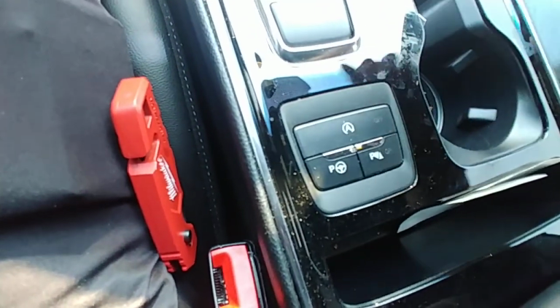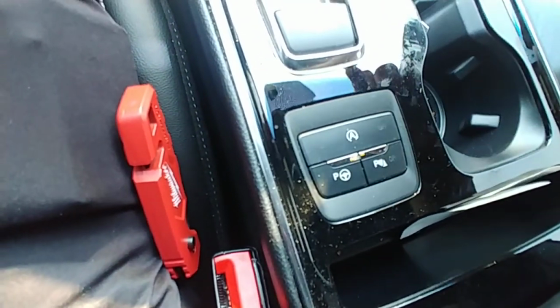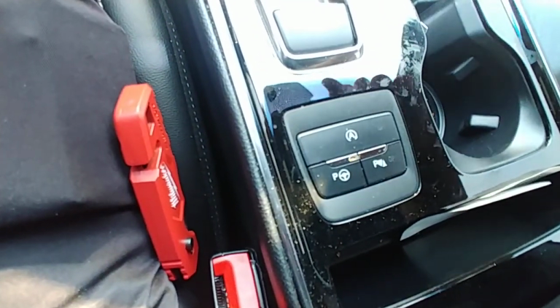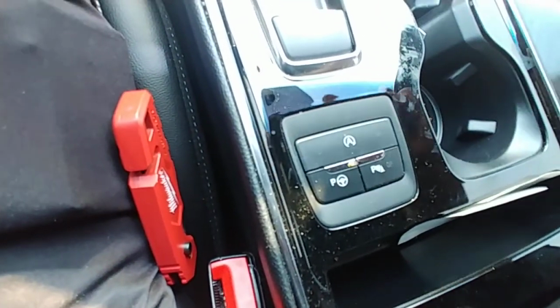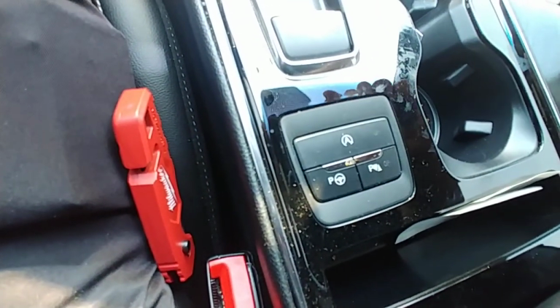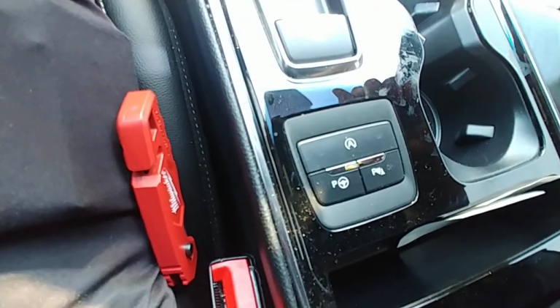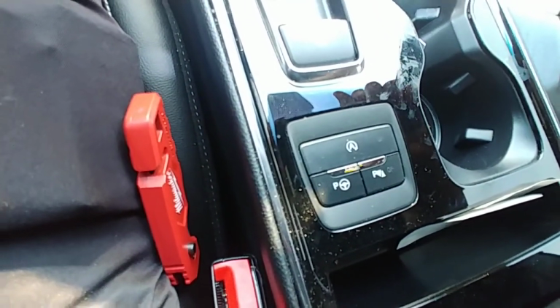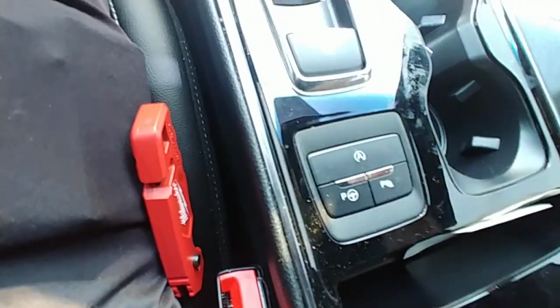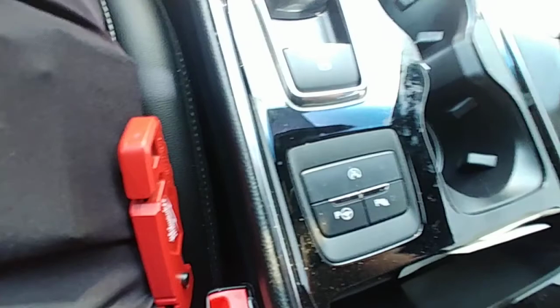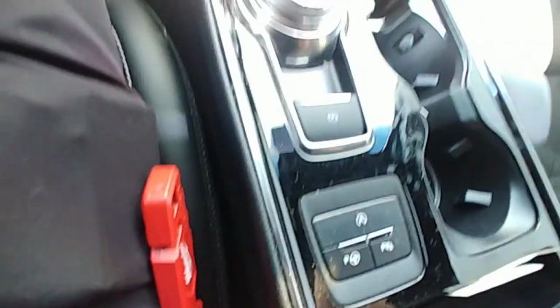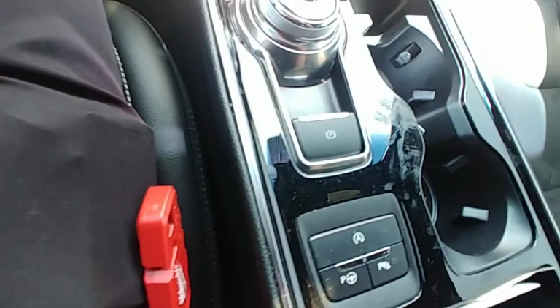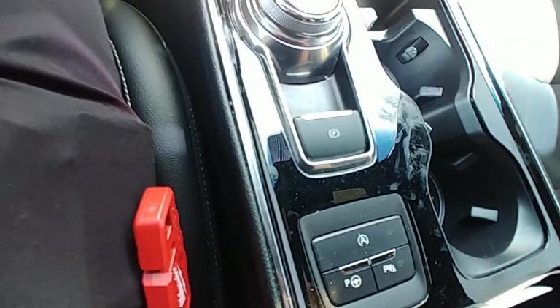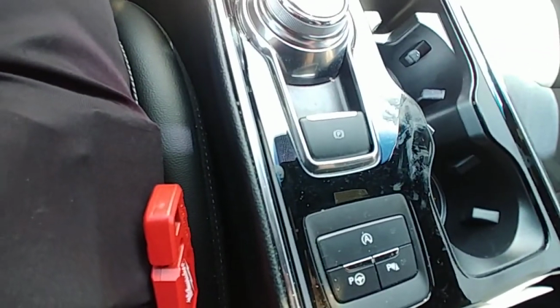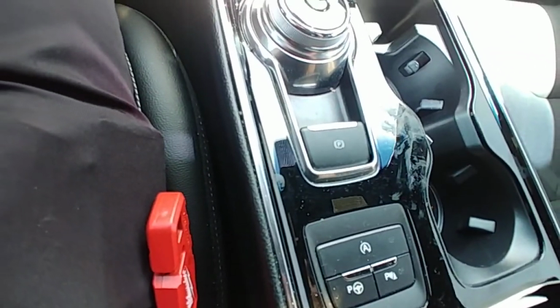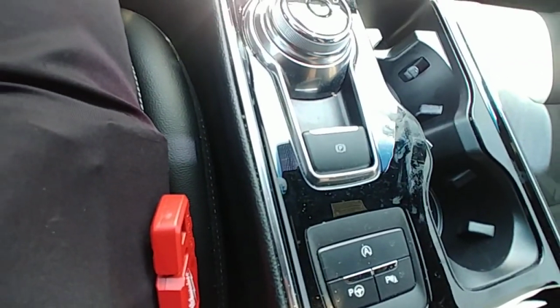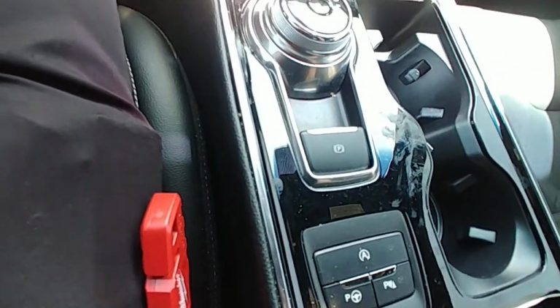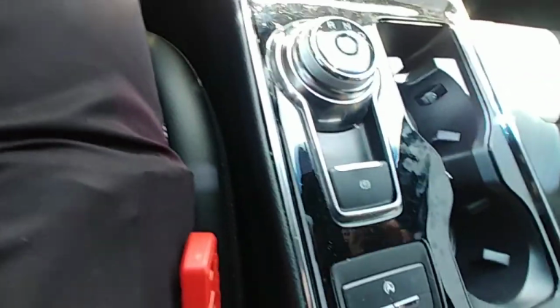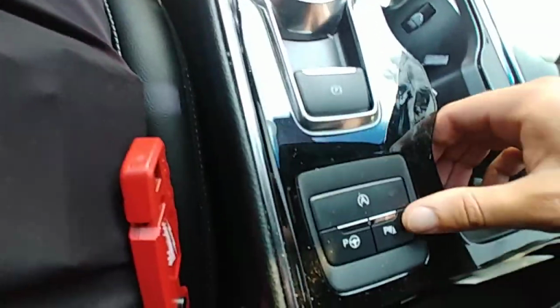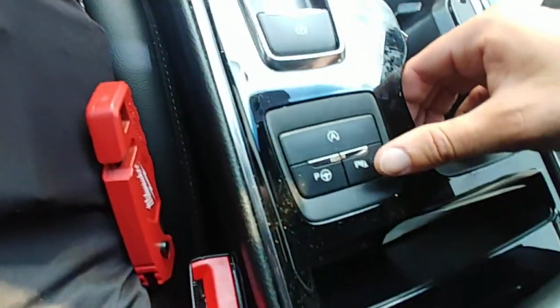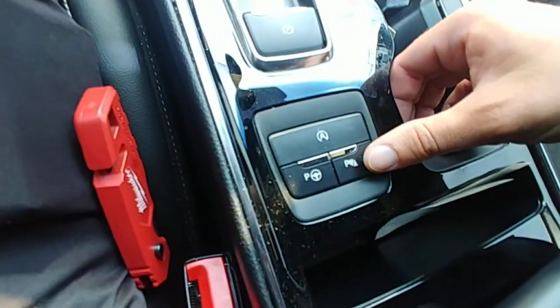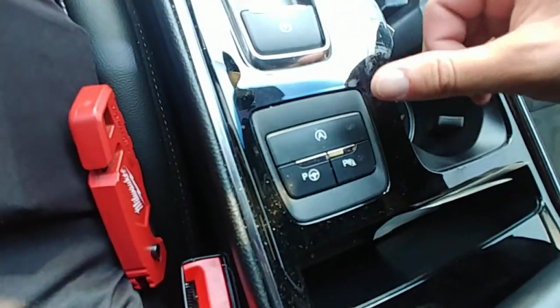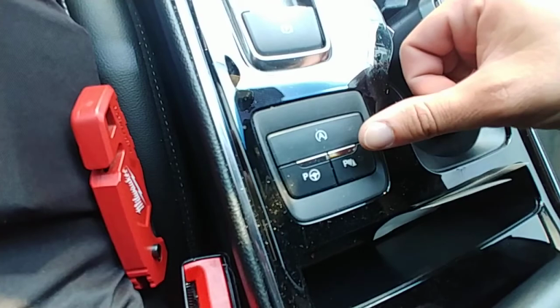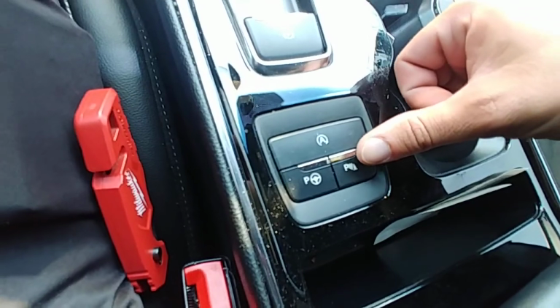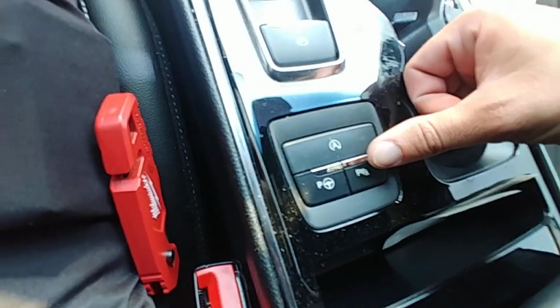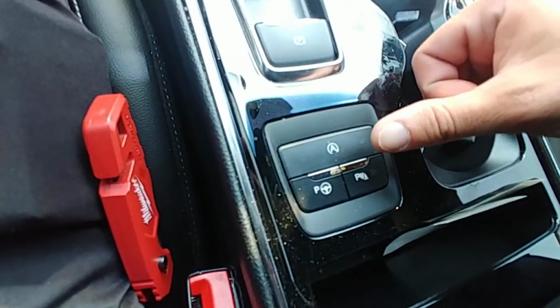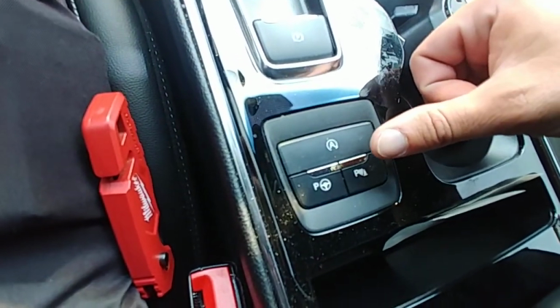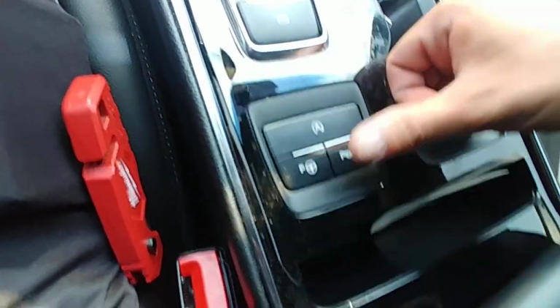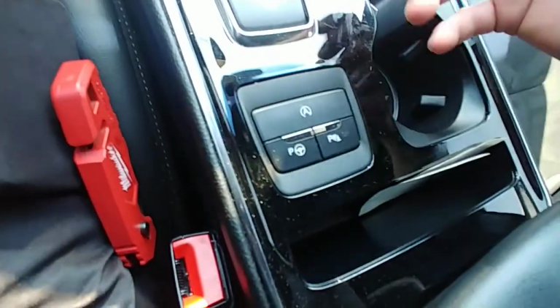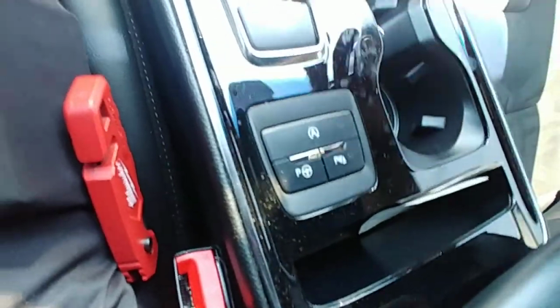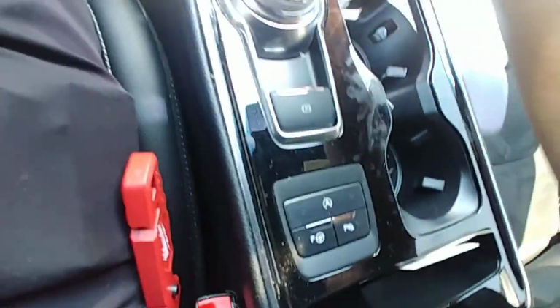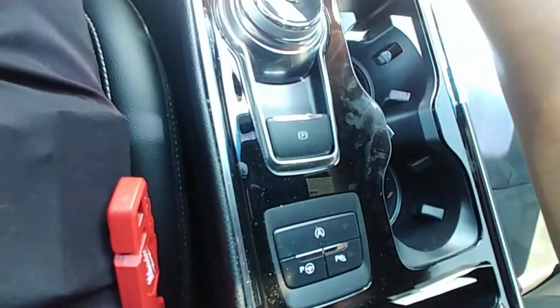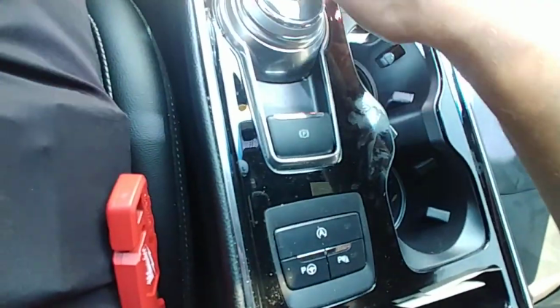It has self-parking, so it can parallel park itself, pull itself out of a parallel parking spot, and reverse itself into a parking spot. It also has parking sensors that you can obviously turn on and off.